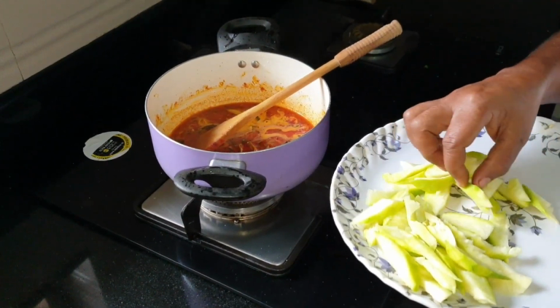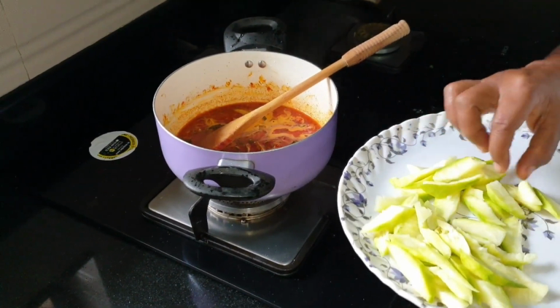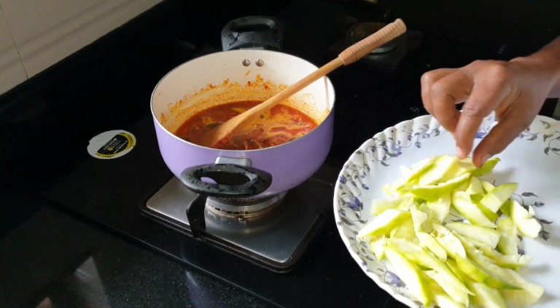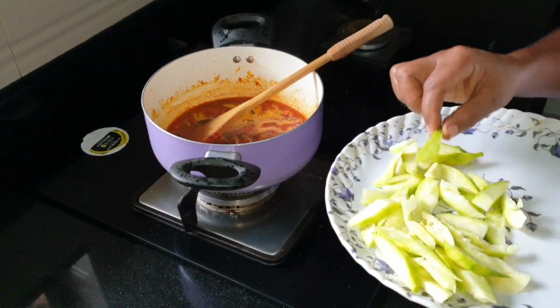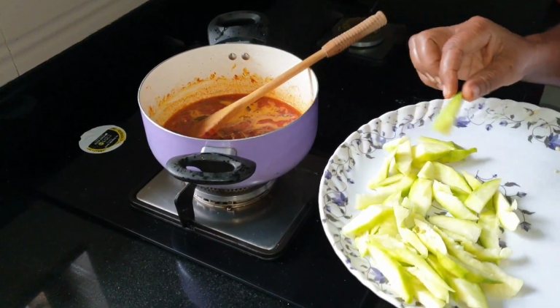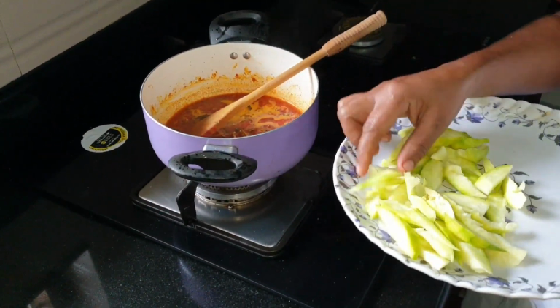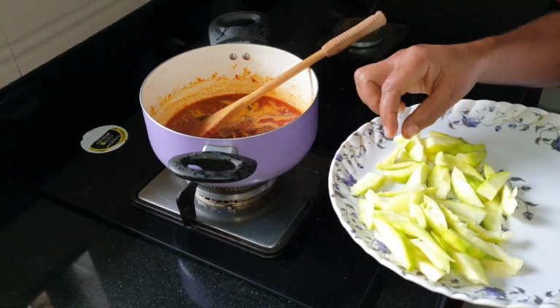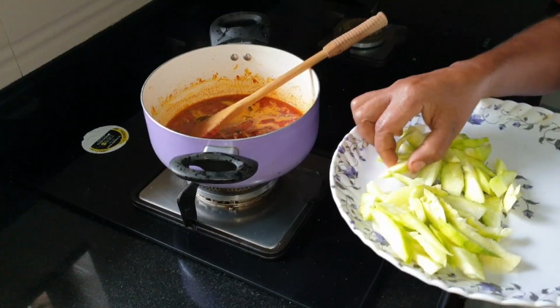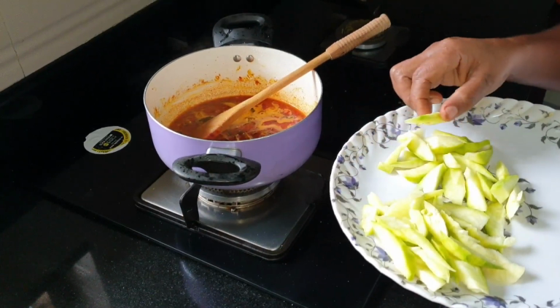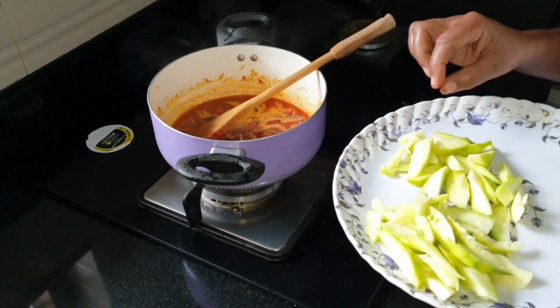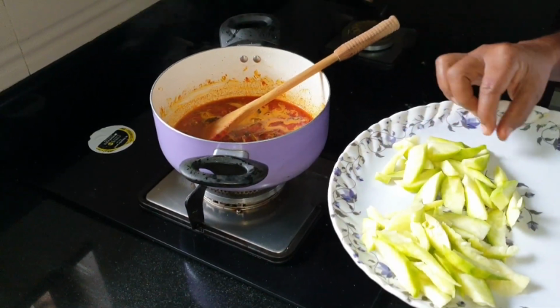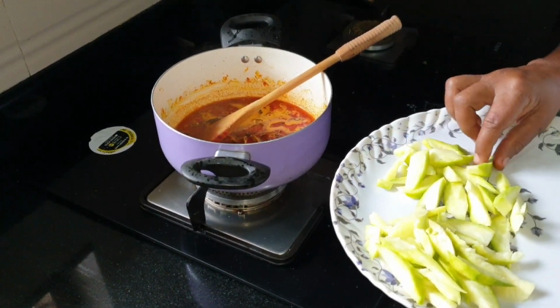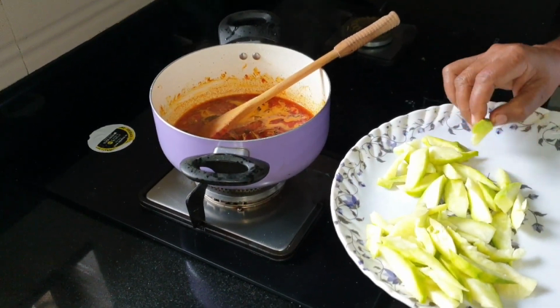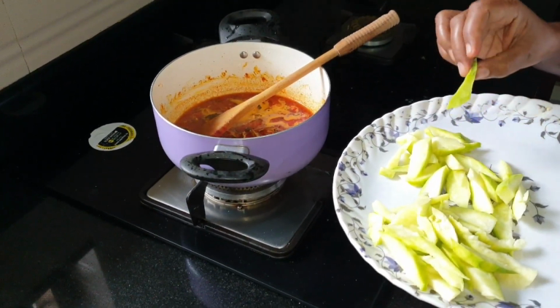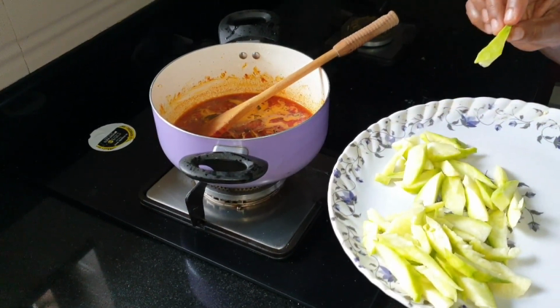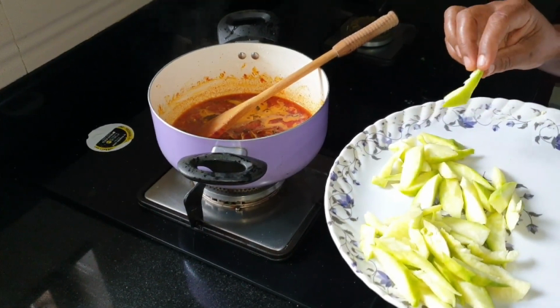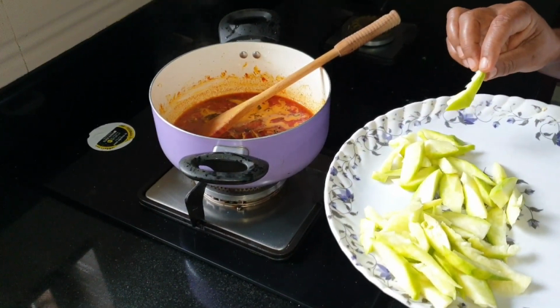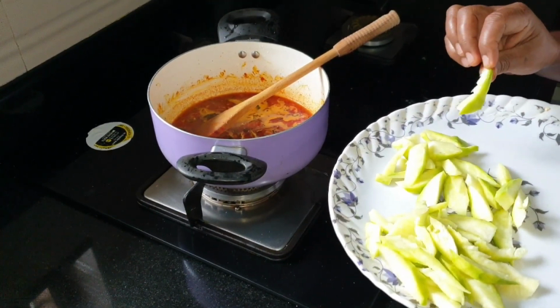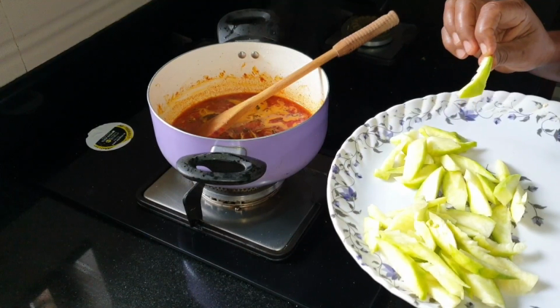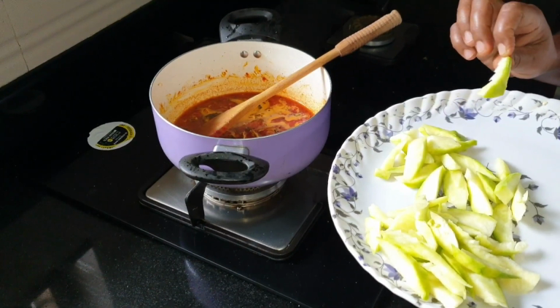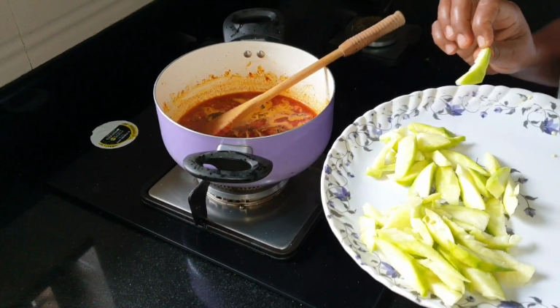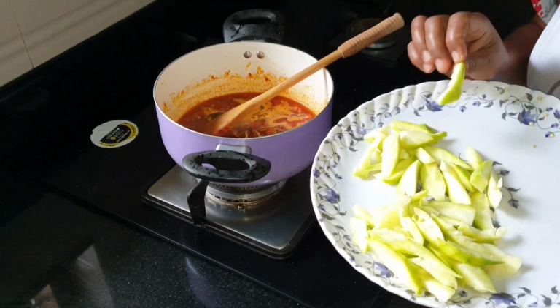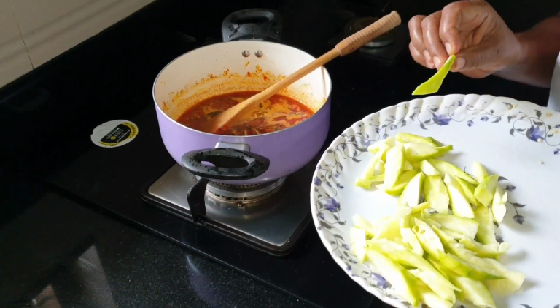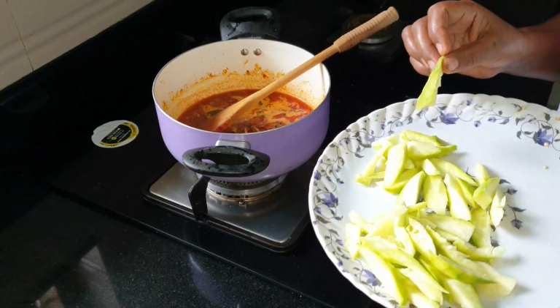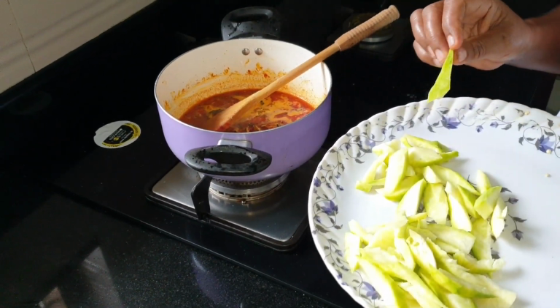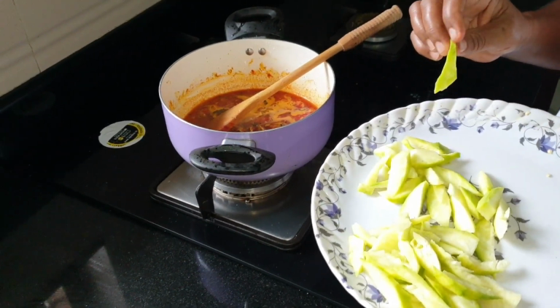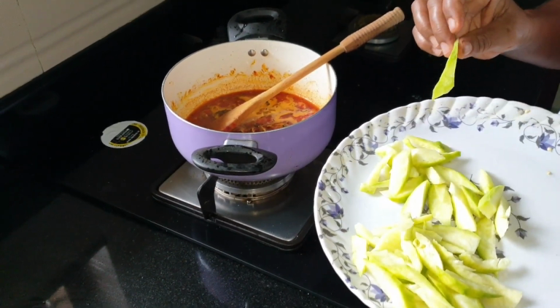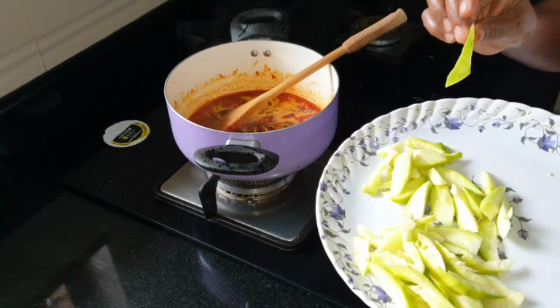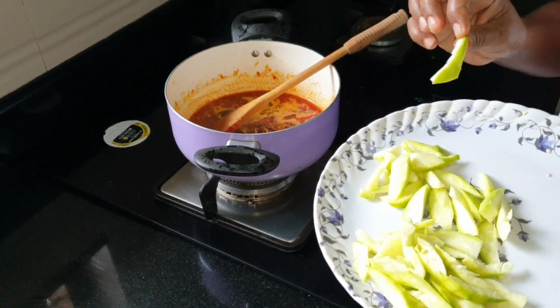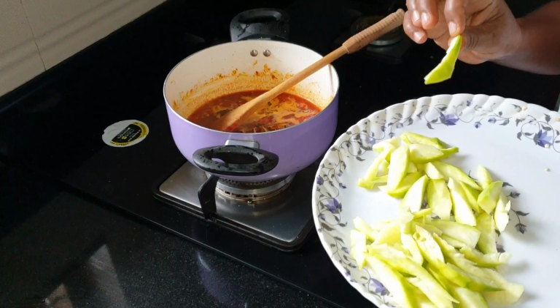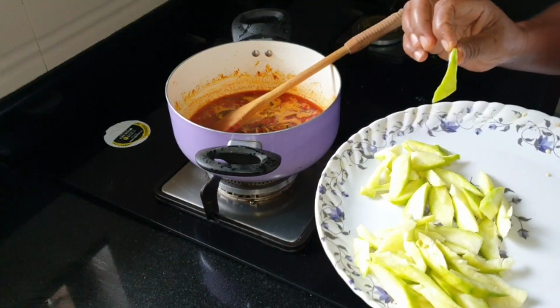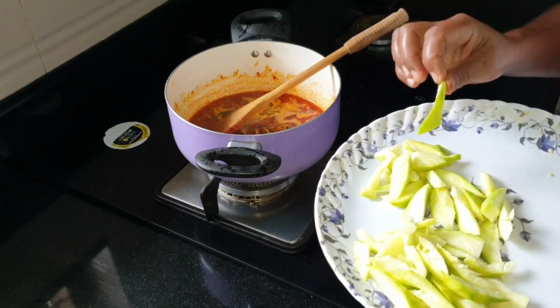Now I will put the shape of it. I will take a small piece of it. This is a small piece of it.